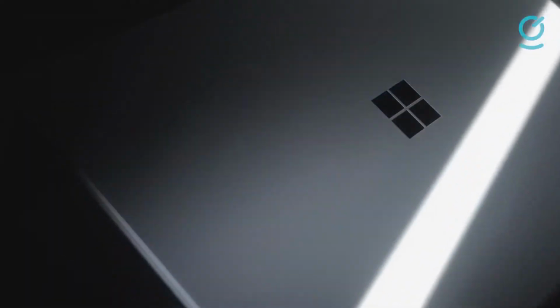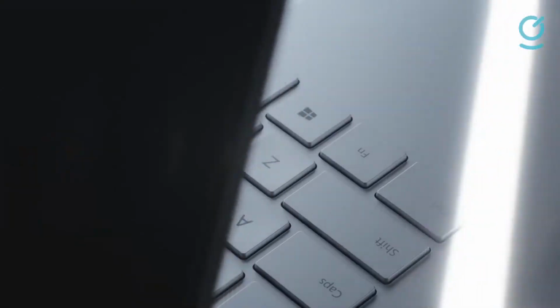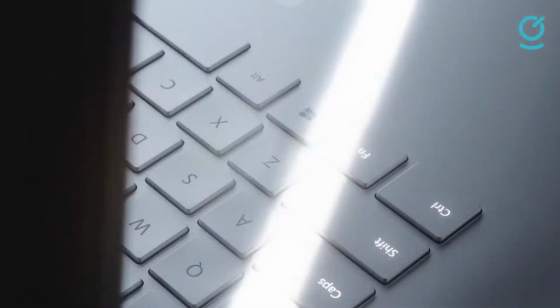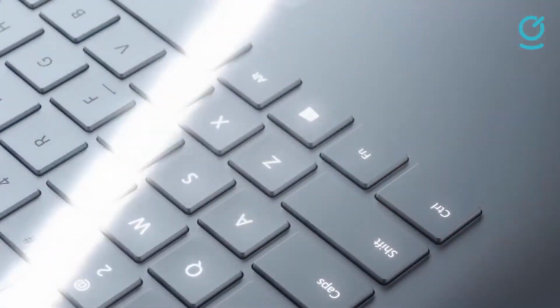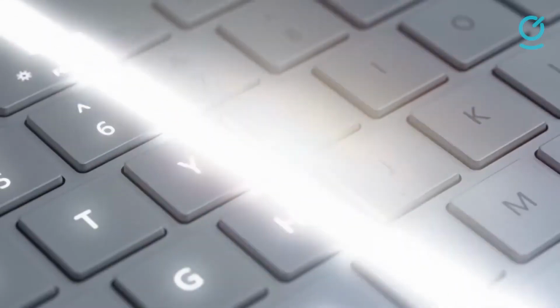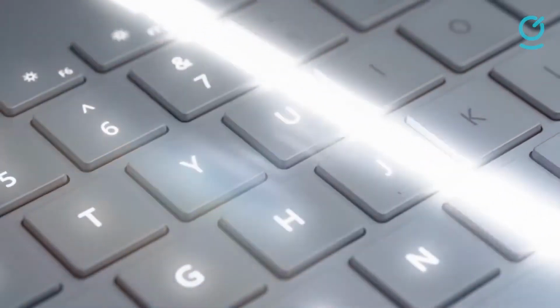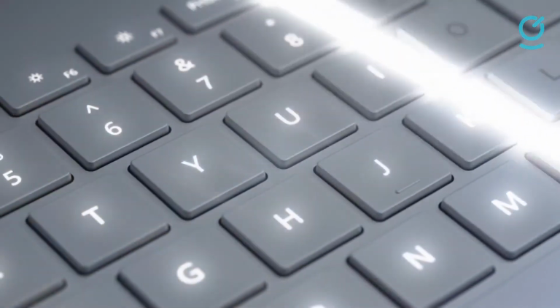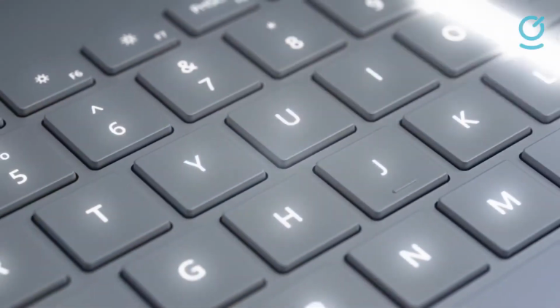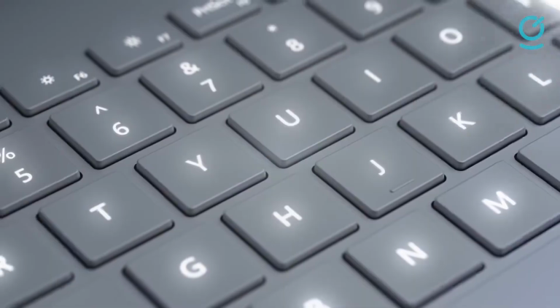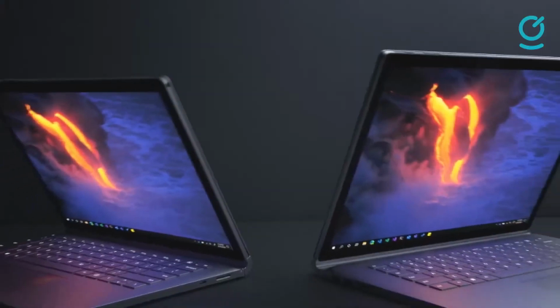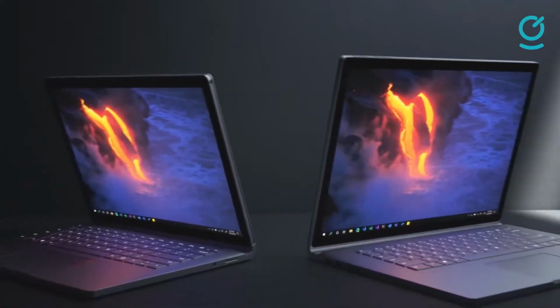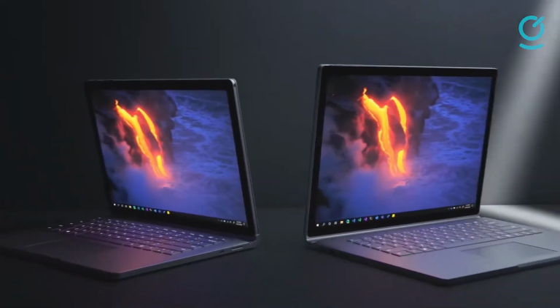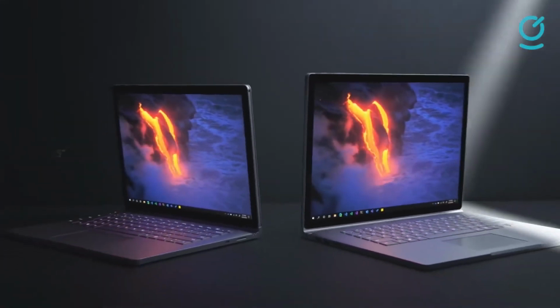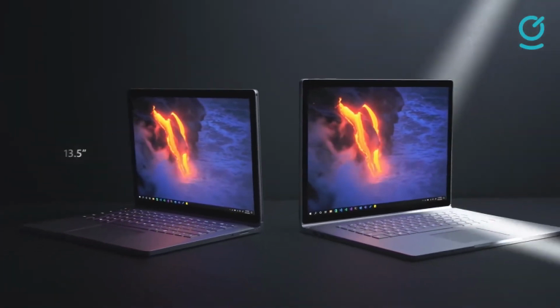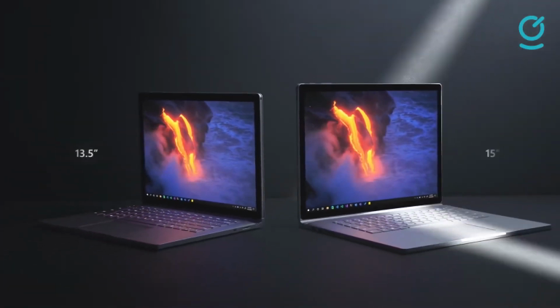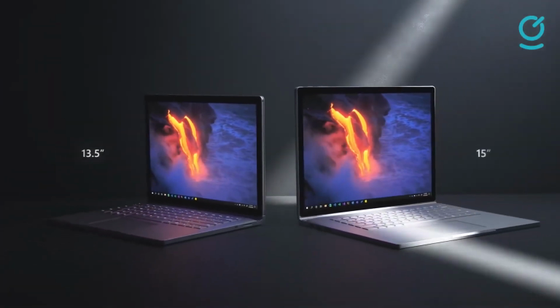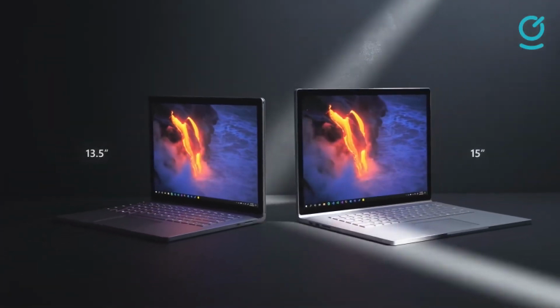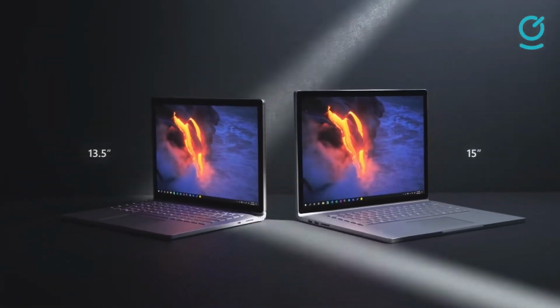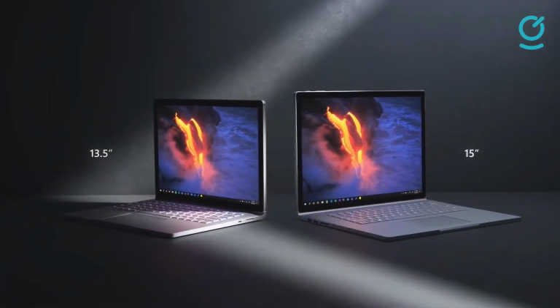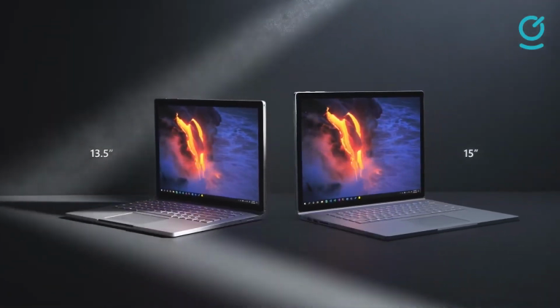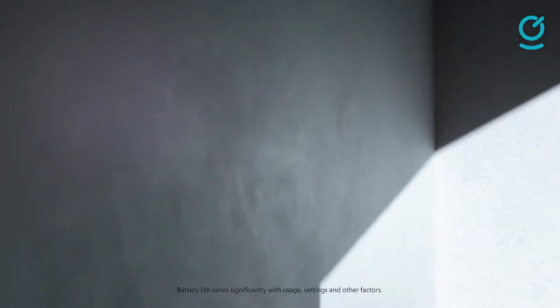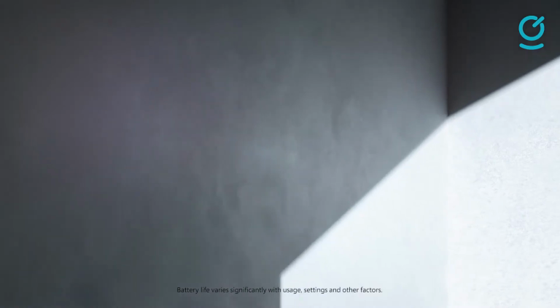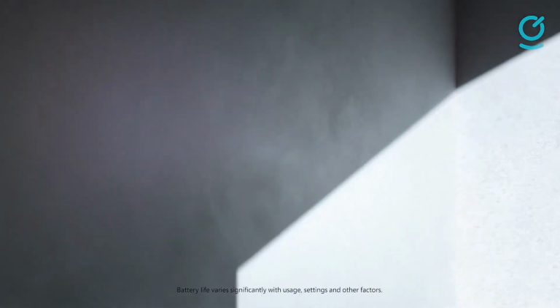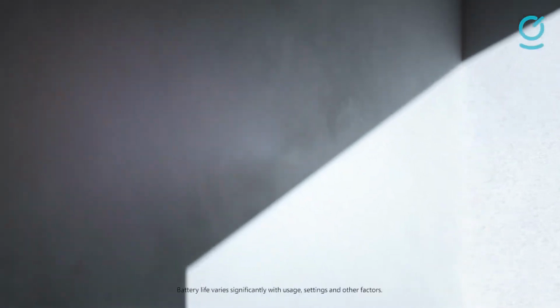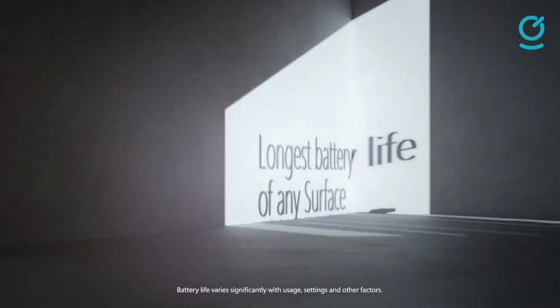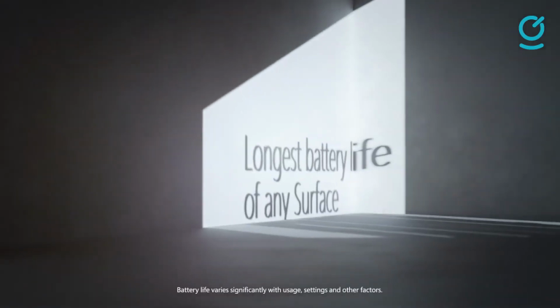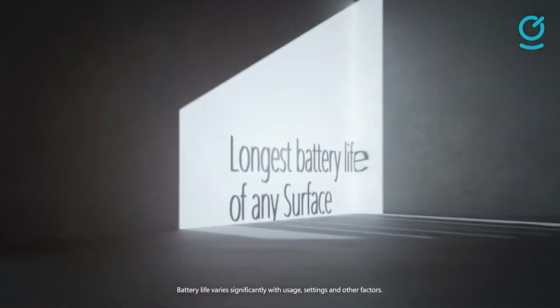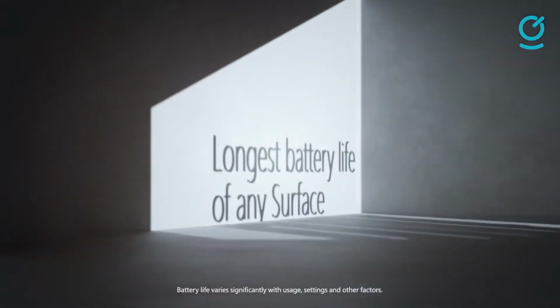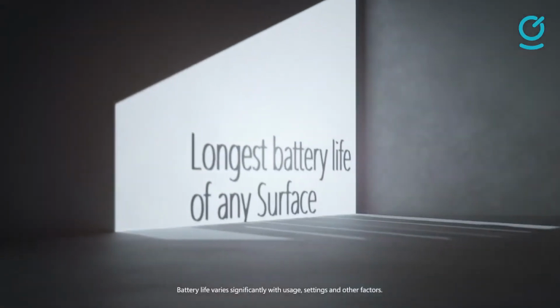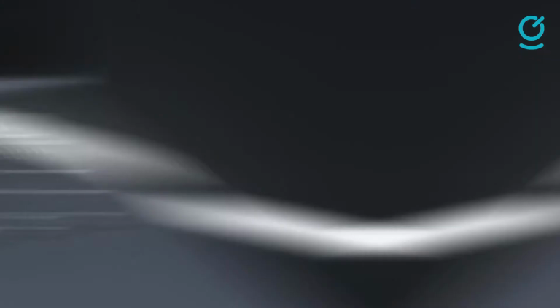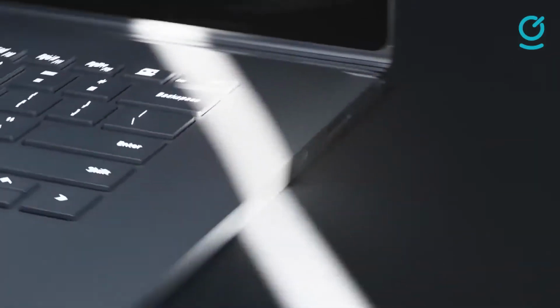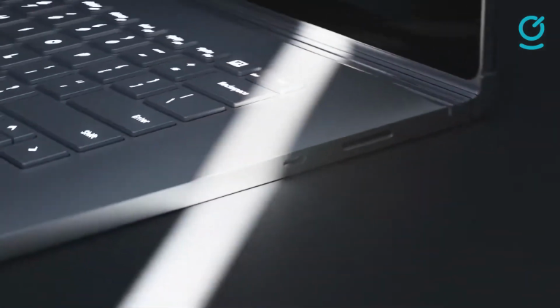Couple that with its portability, a stunning display, and a keyboard that easily puts even Apple's new Magic Keyboard to shame, and the Surface Book 3 is nearly there. However, in this day and age, many premium portables could easily leave it in the dust when it comes to specs and price.